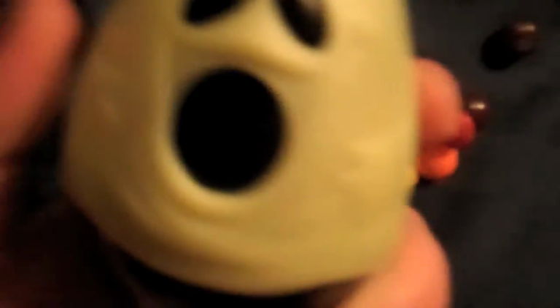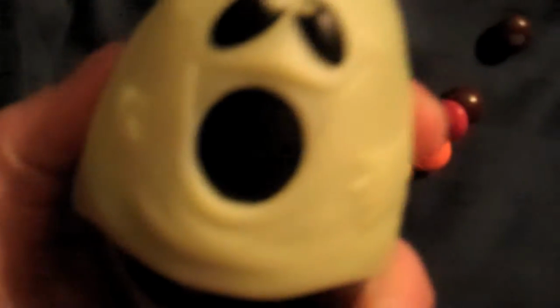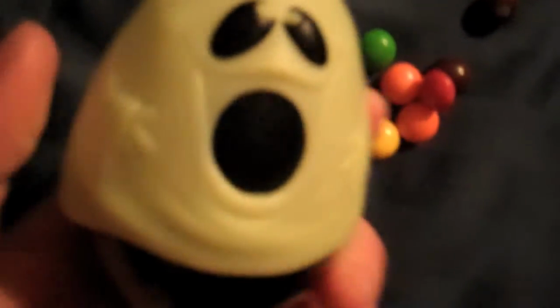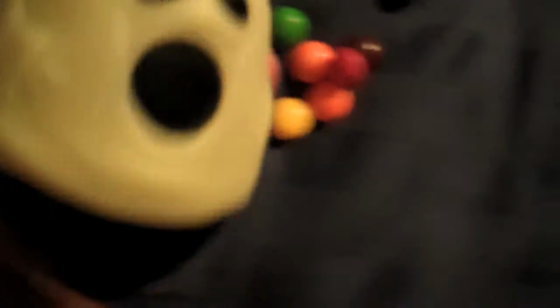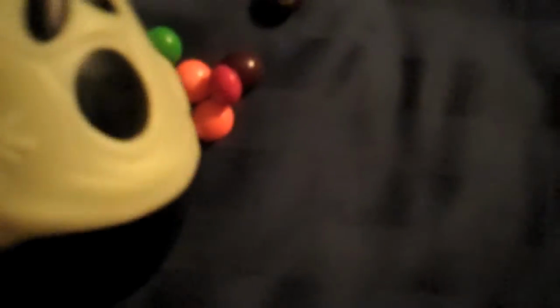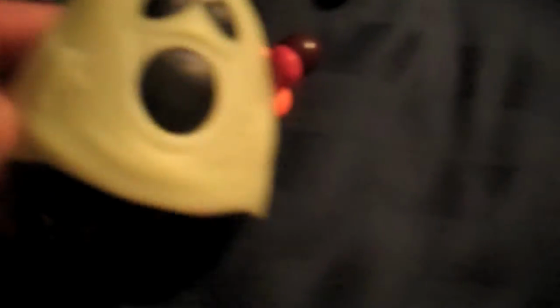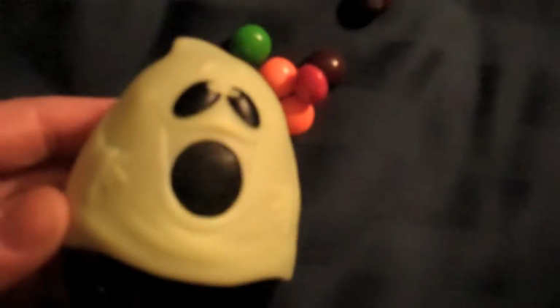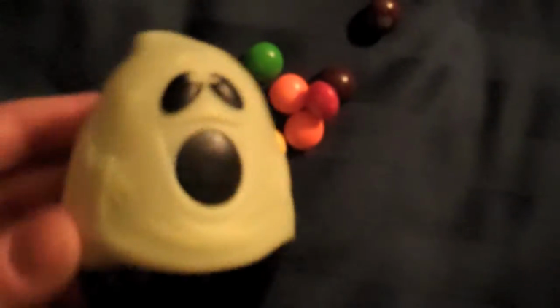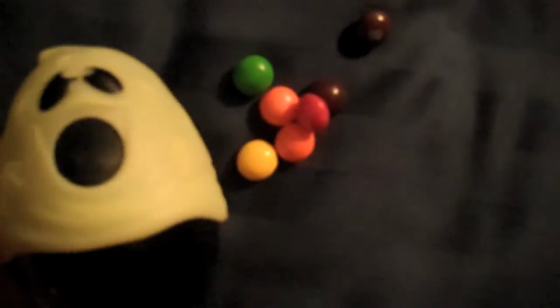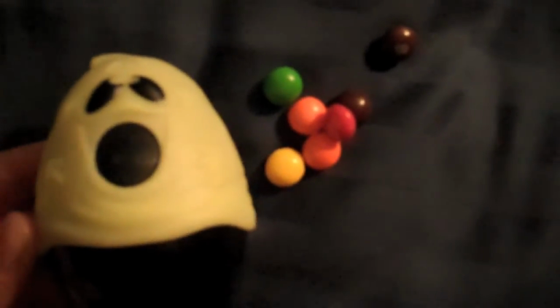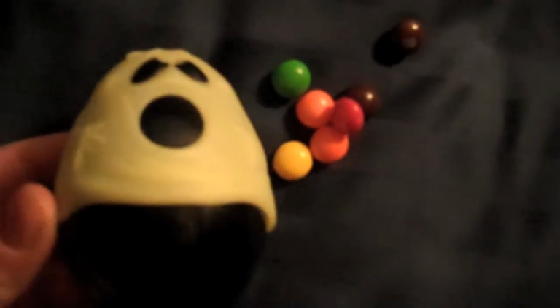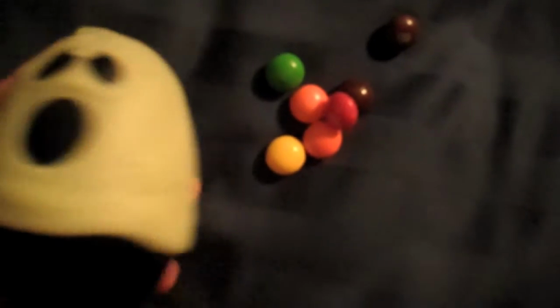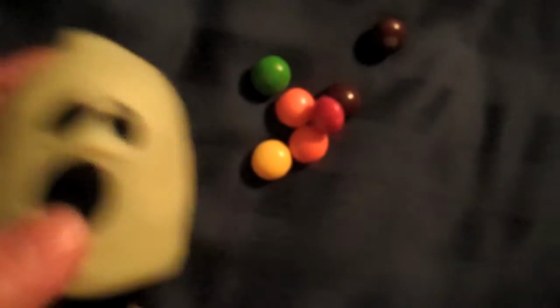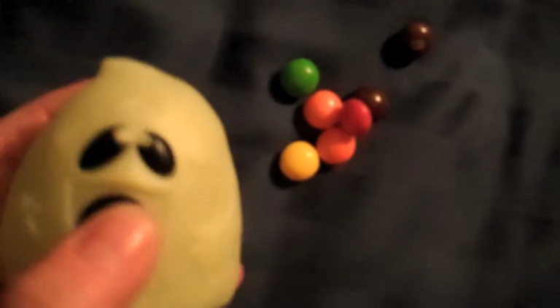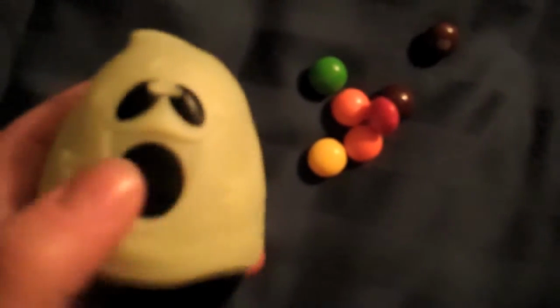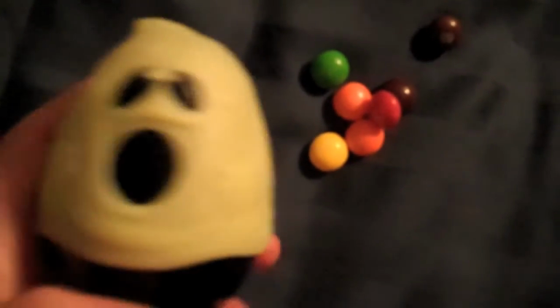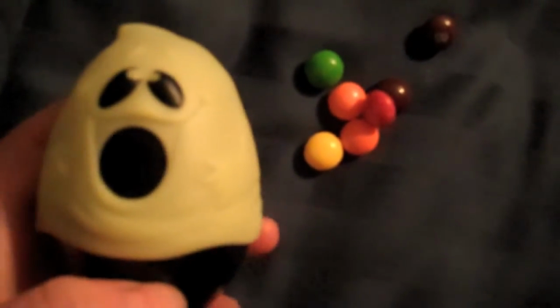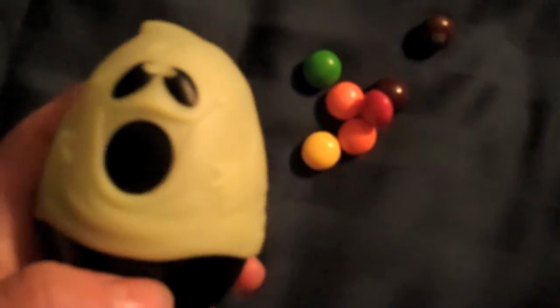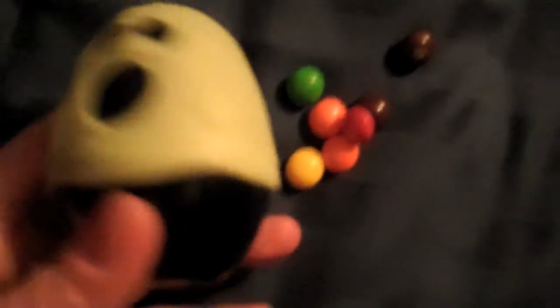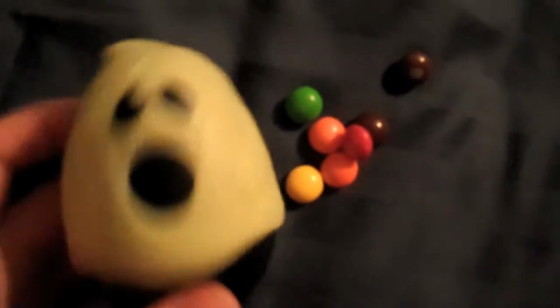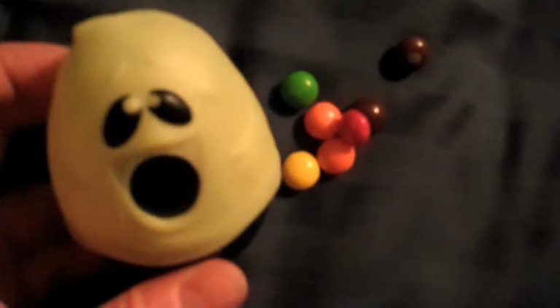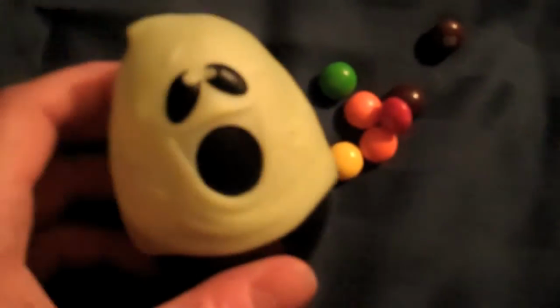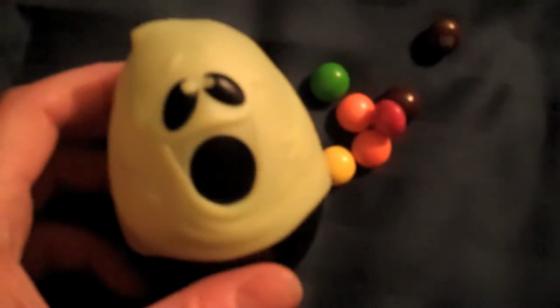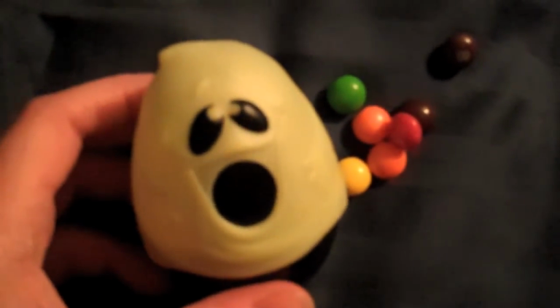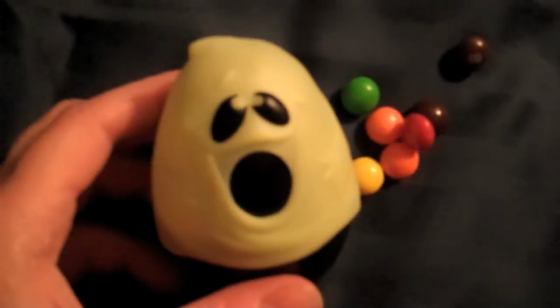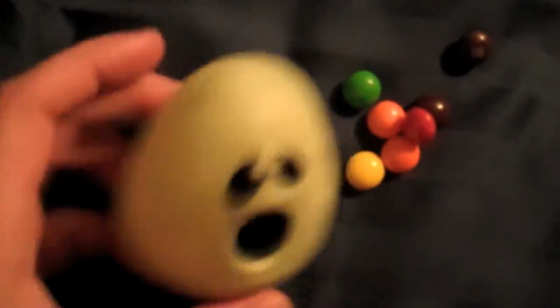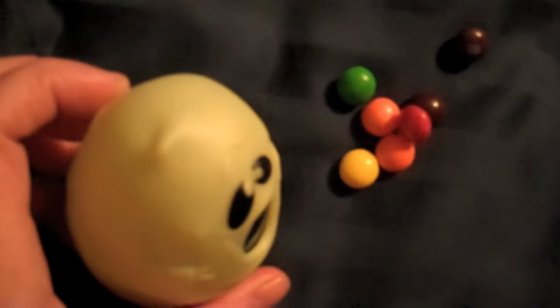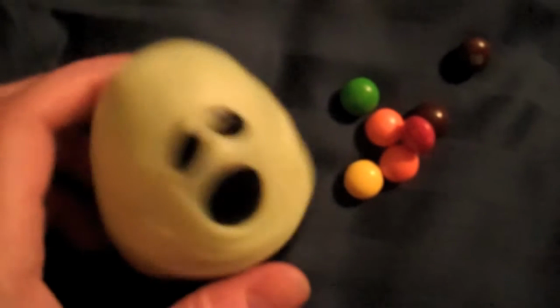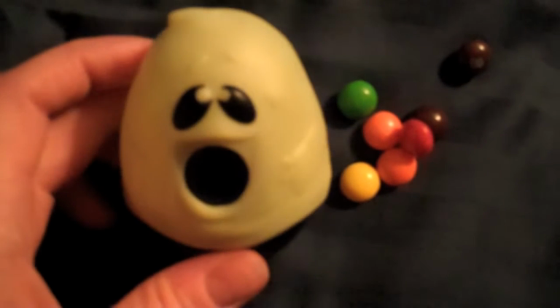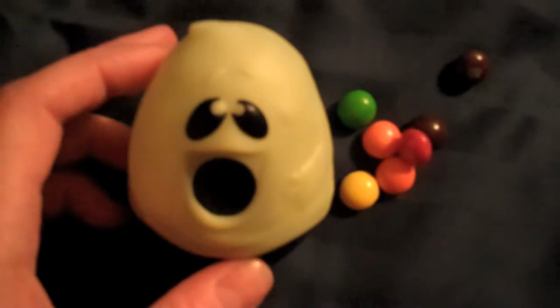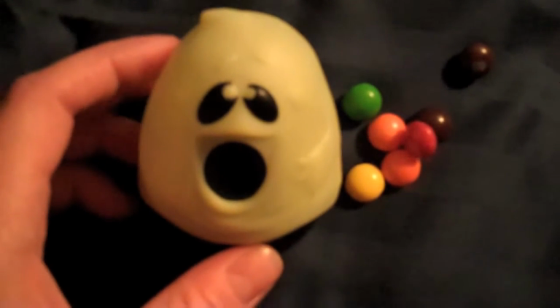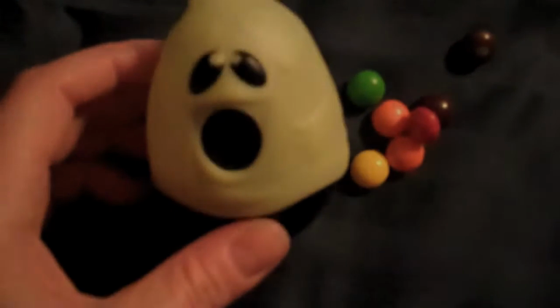And then you seal him back up, and you have your delicious Skittles. He'll stay contained. I'll try and take a picture of him to show that he glows in the dark, too.